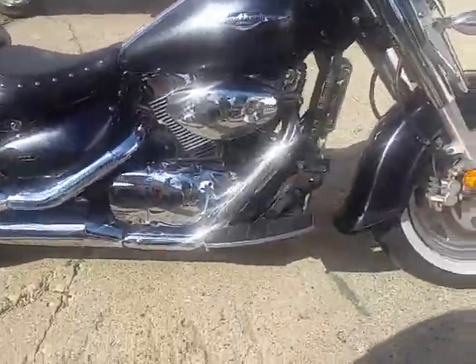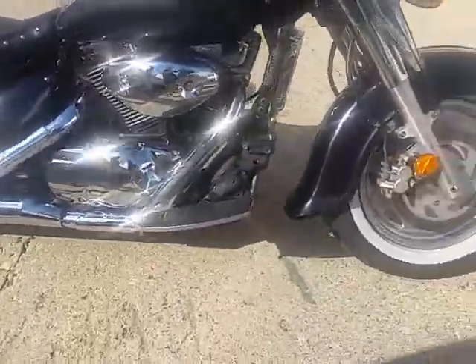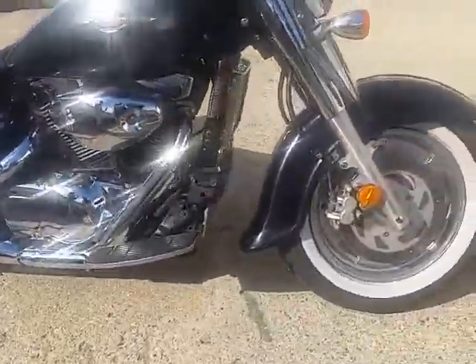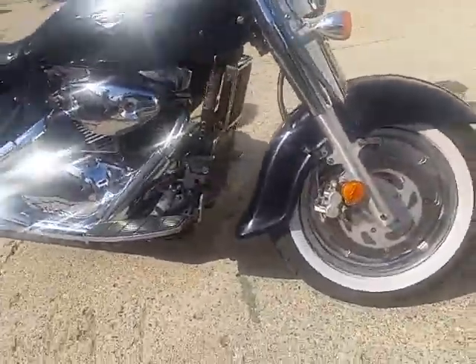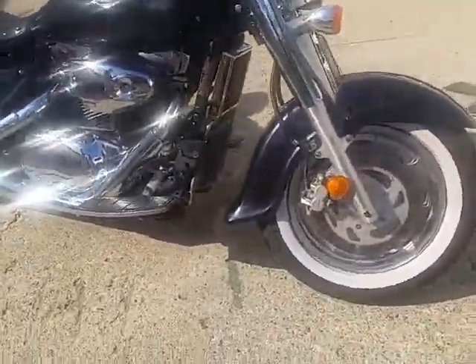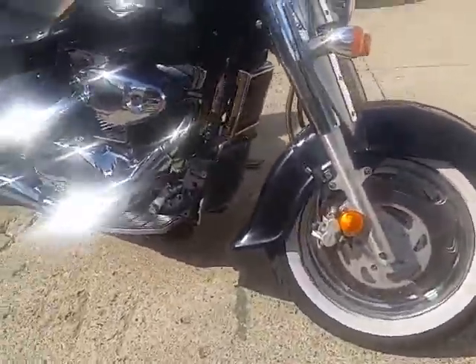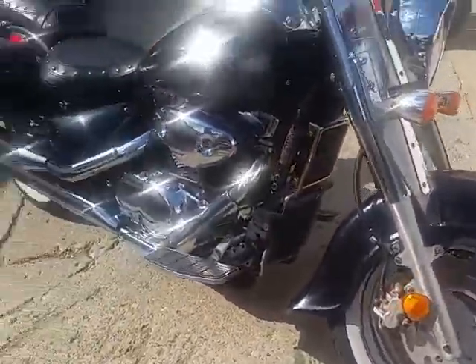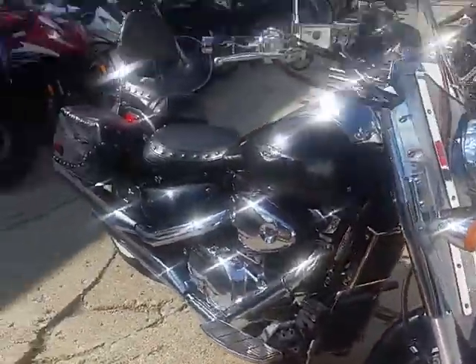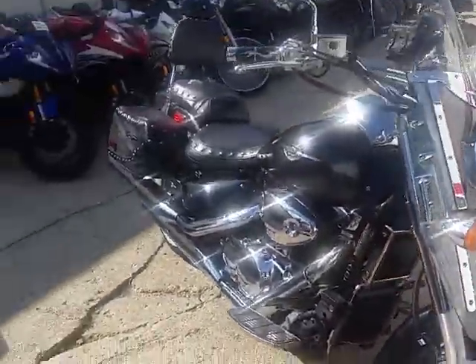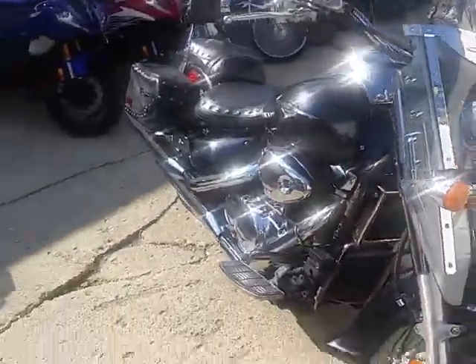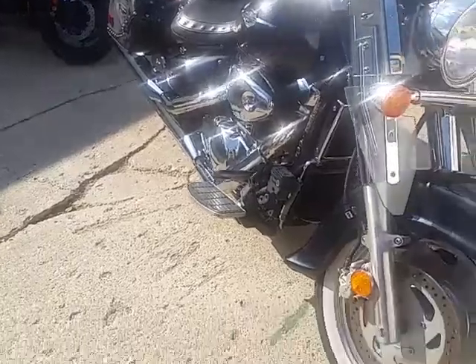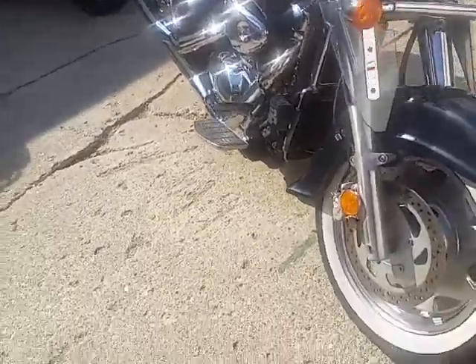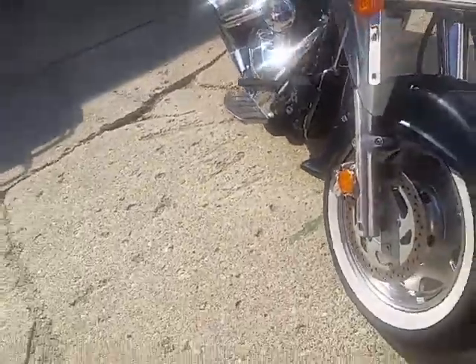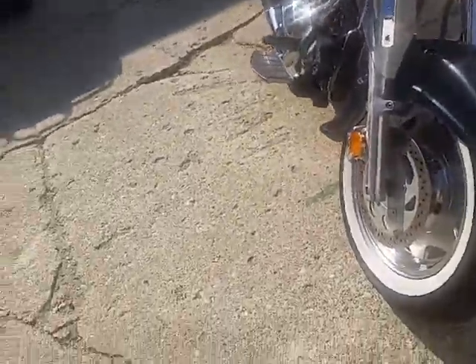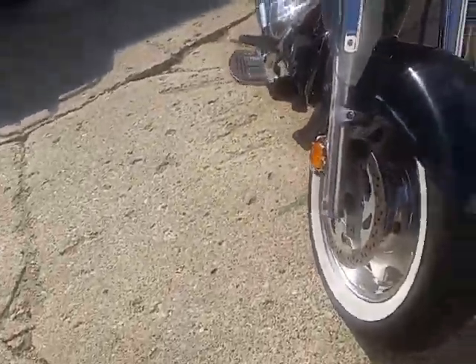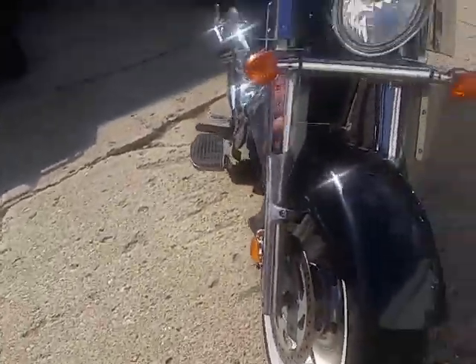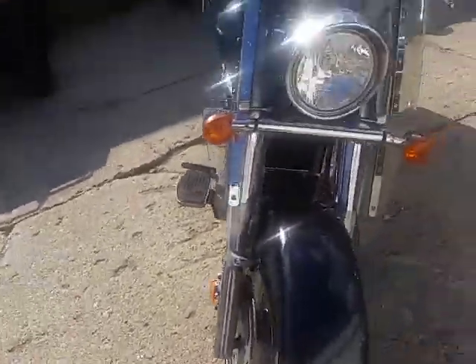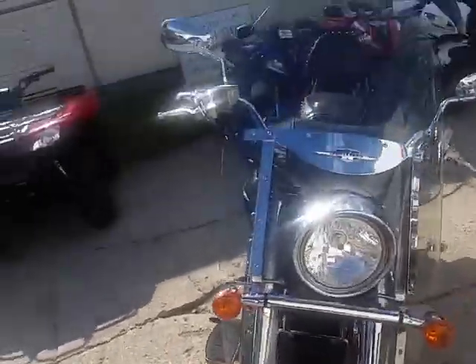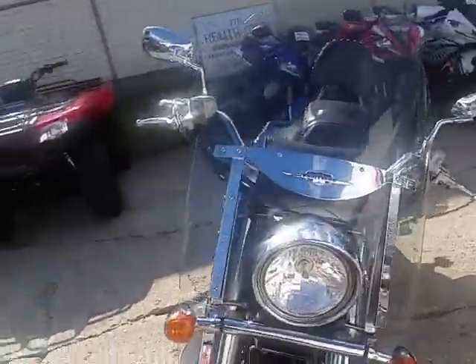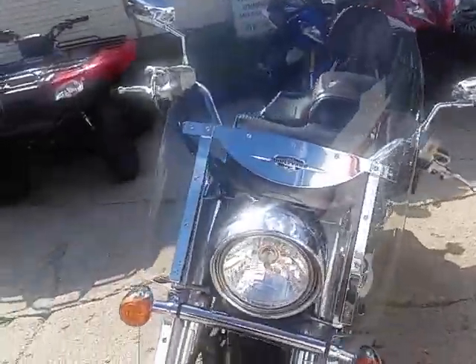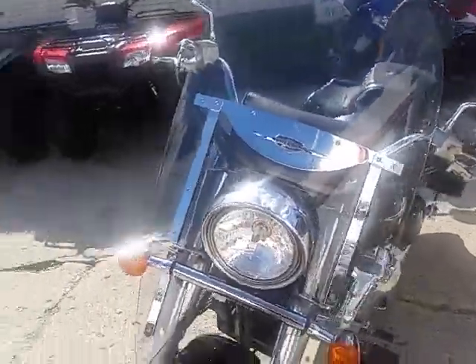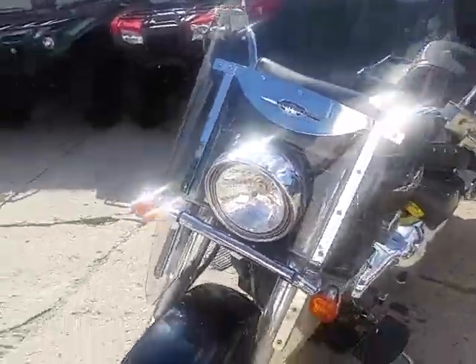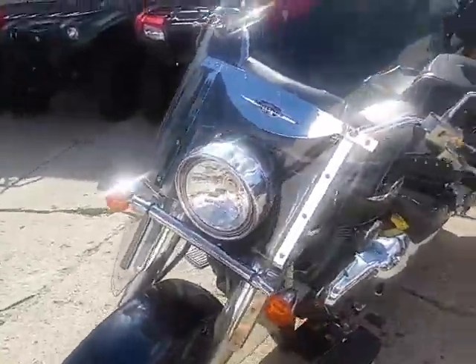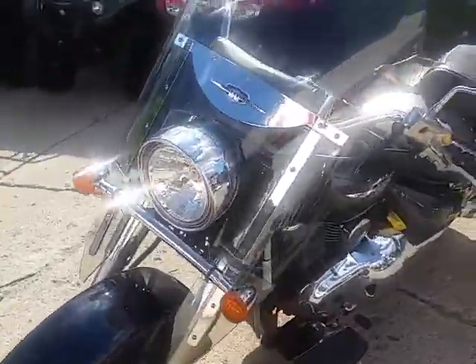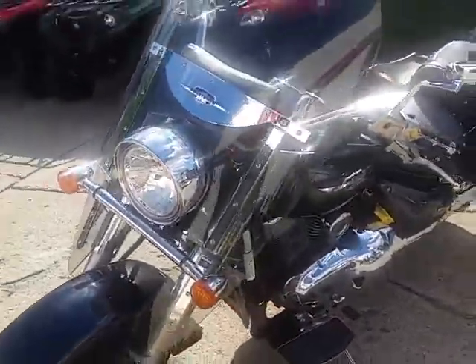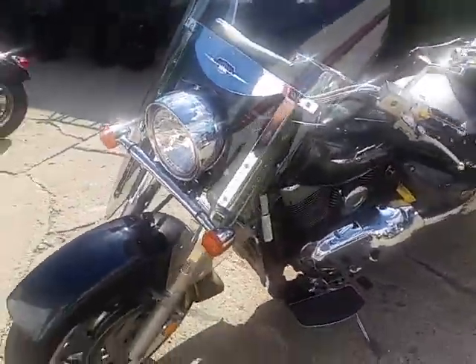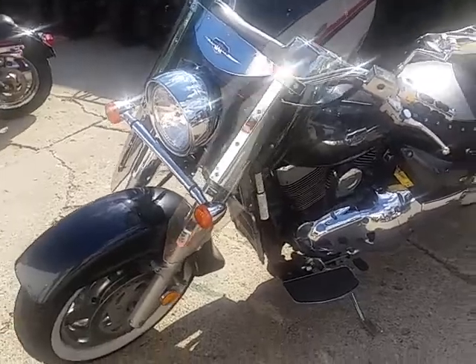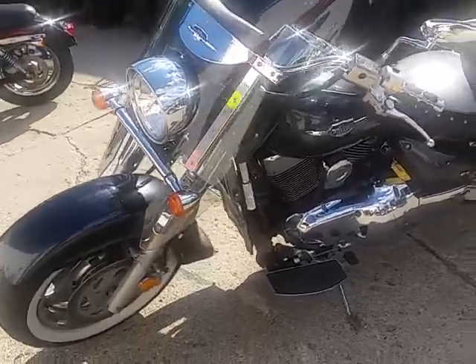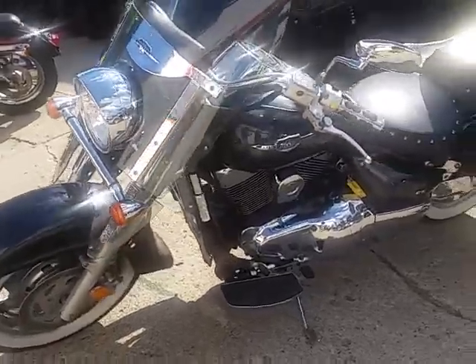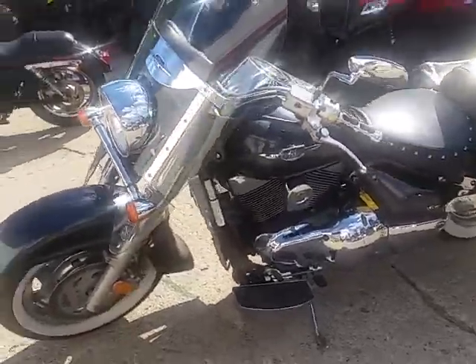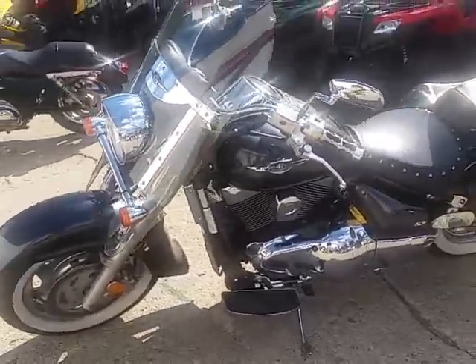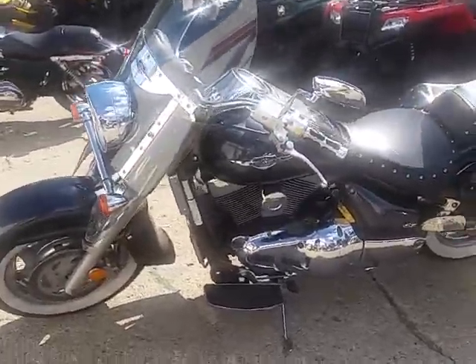This thing's got it all ready for the open road. It's got a windshield, backrest, saddlebags, floorboards. It's got passenger floorboards, tons of chrome. All the fluids have been changed, been tuned up, ready to hit the streets.